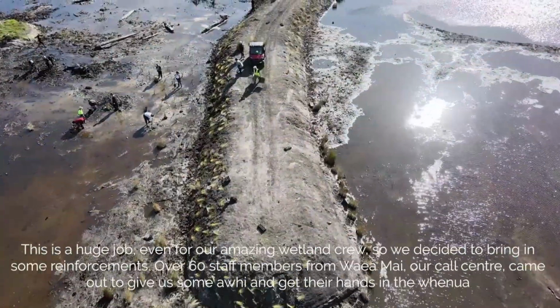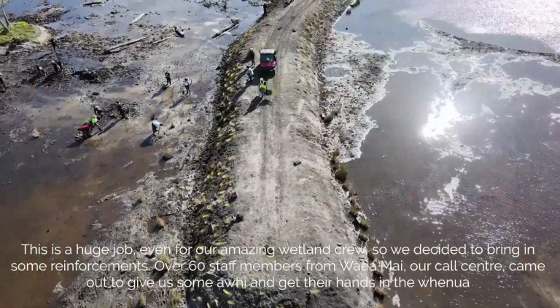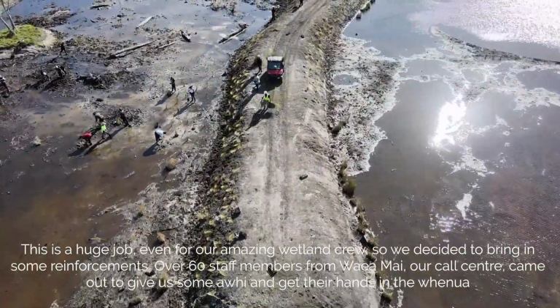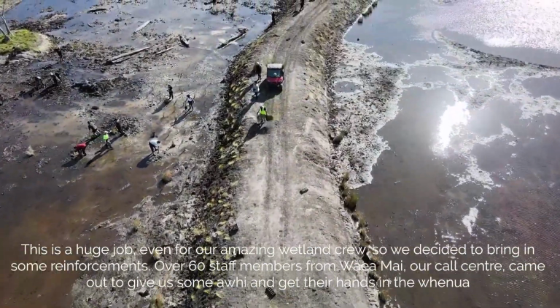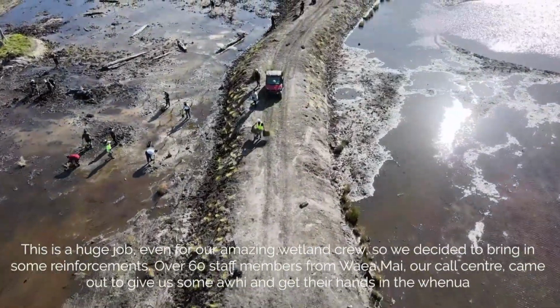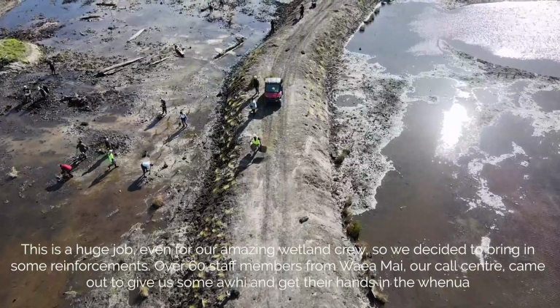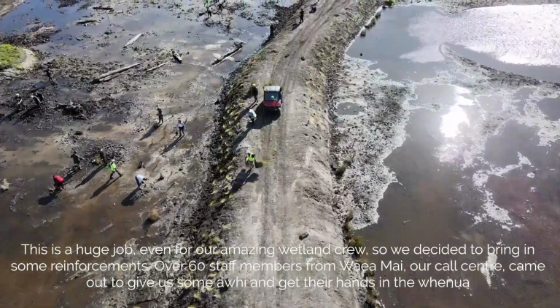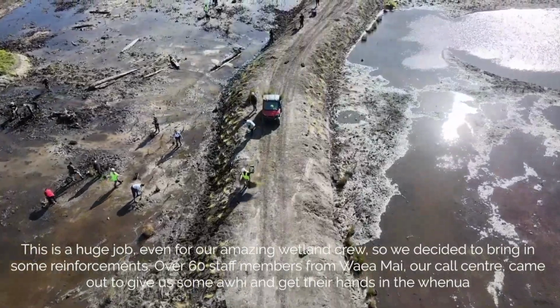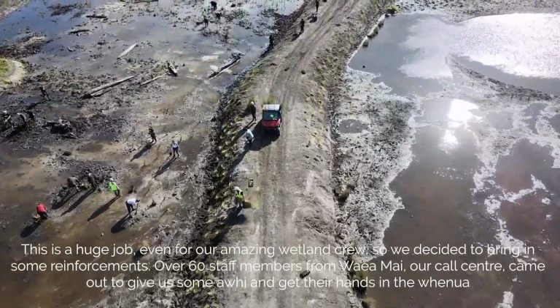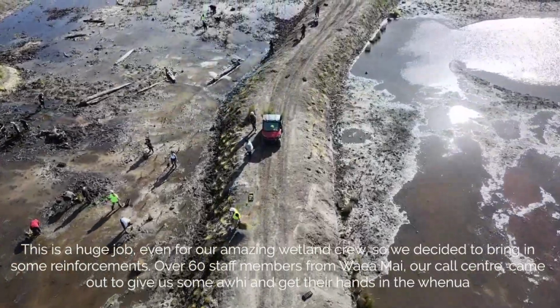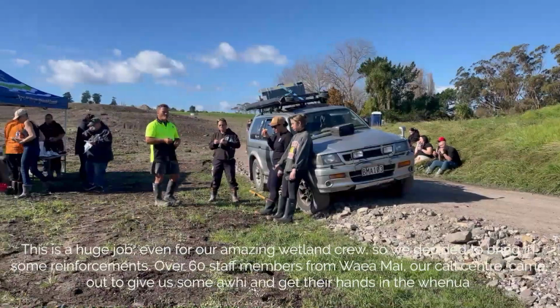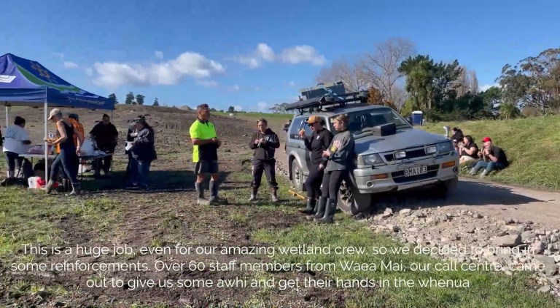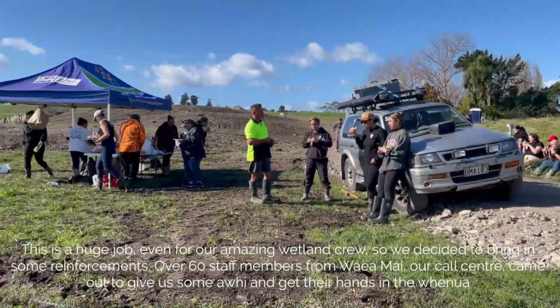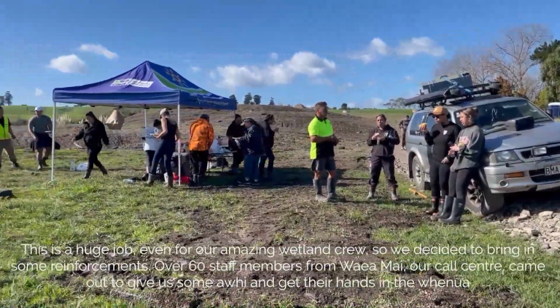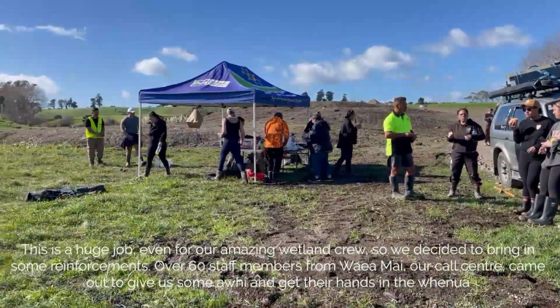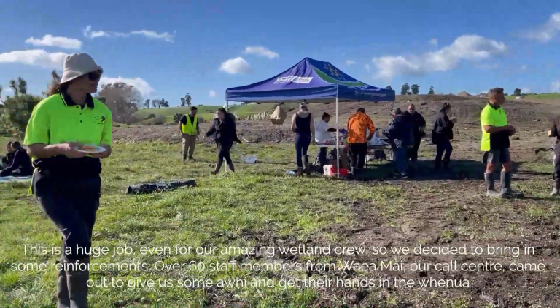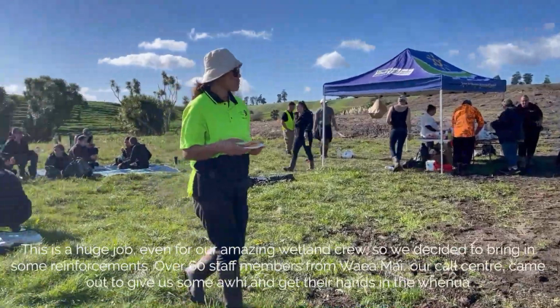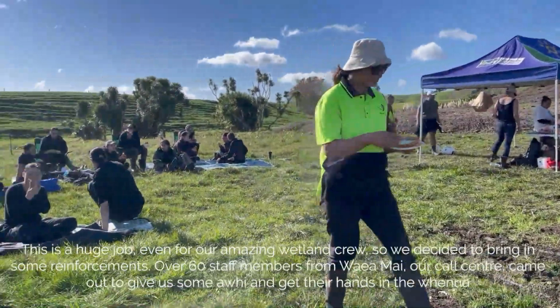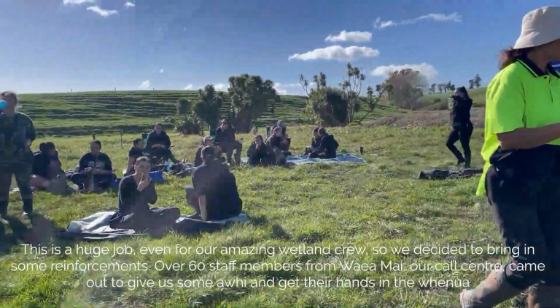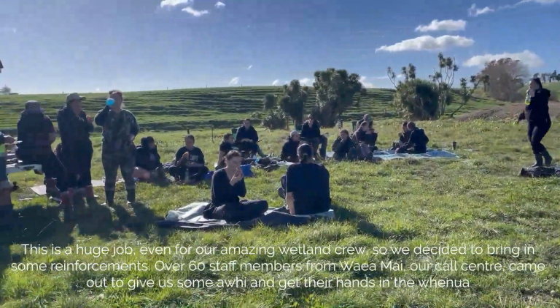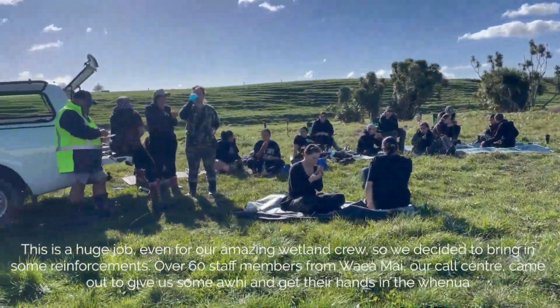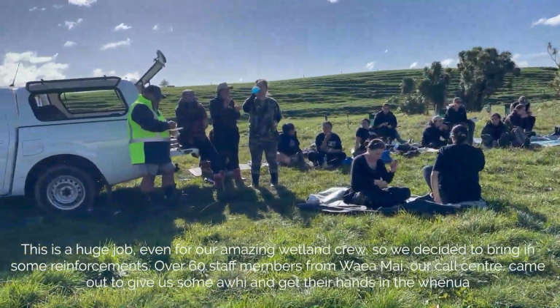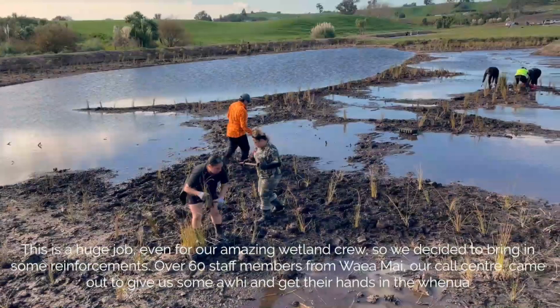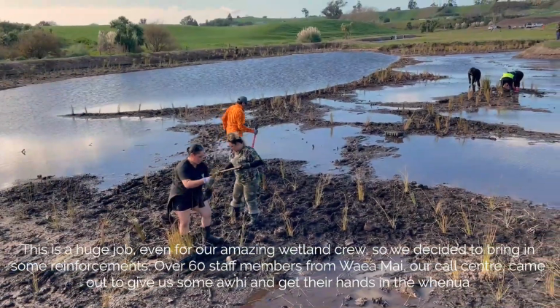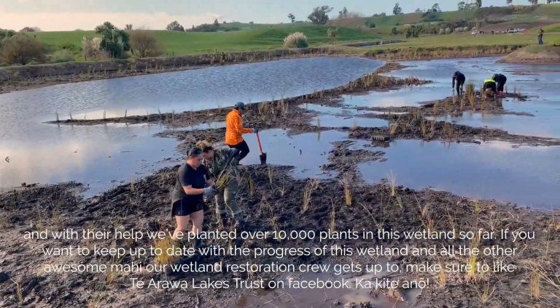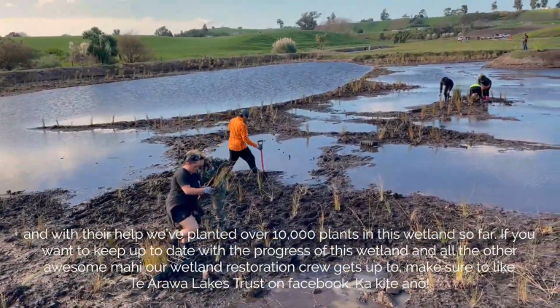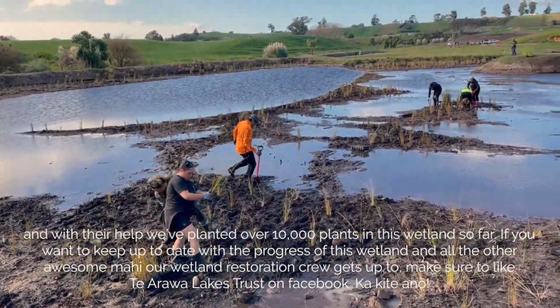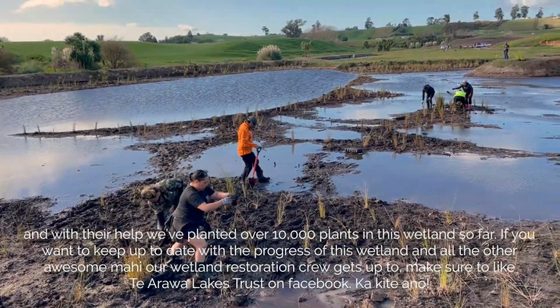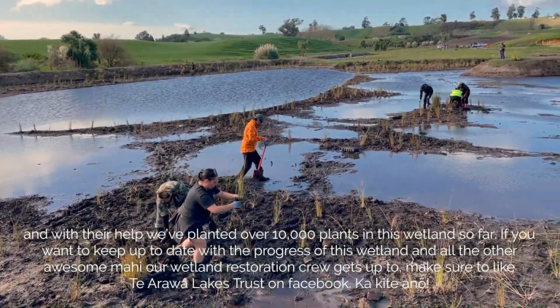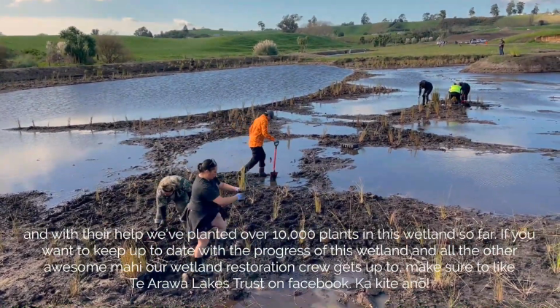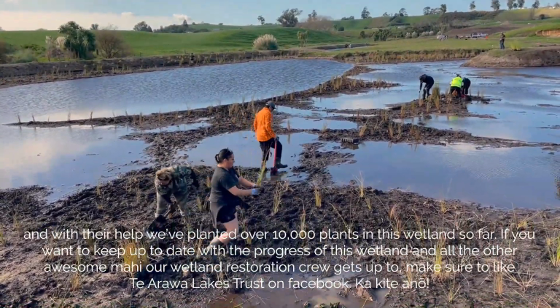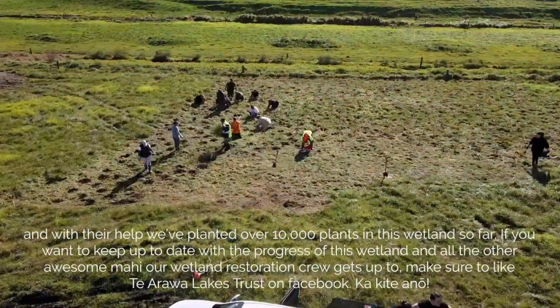This is a huge job, even for our amazing wetland crew, so we decided to bring in some reinforcements. Over 60 staff members from Waimāea, our pool centre, came out to give us some awhi and get their hands in the whenua, and with their help, we've planted over 10,000 plants in this wetland so far.